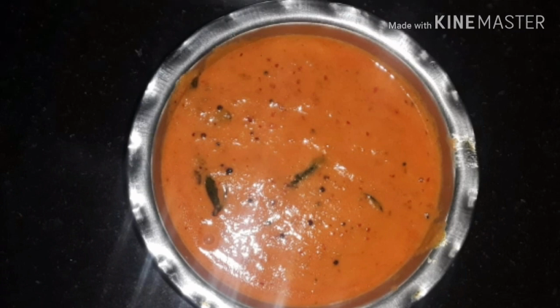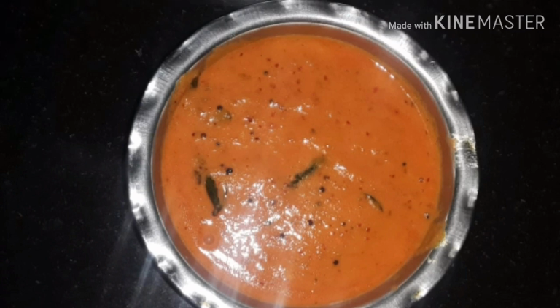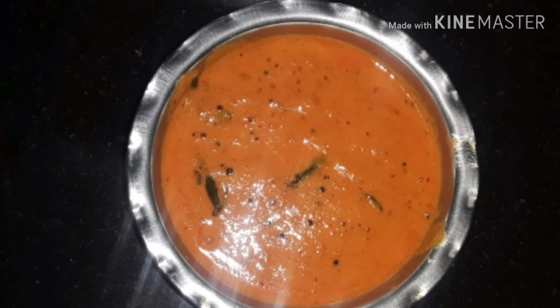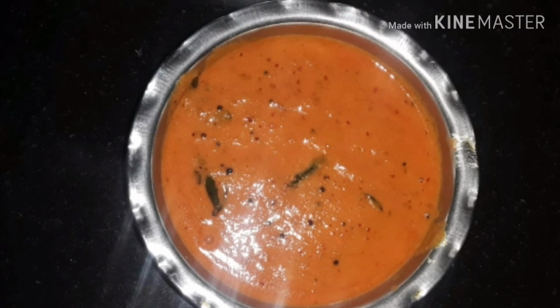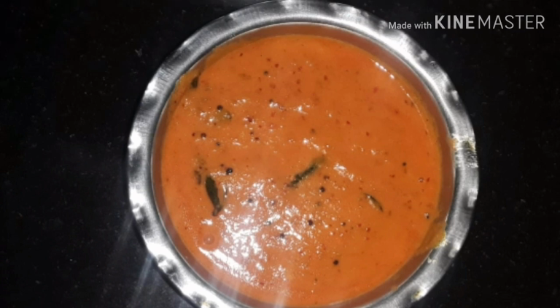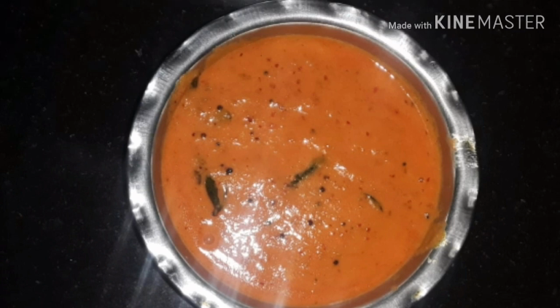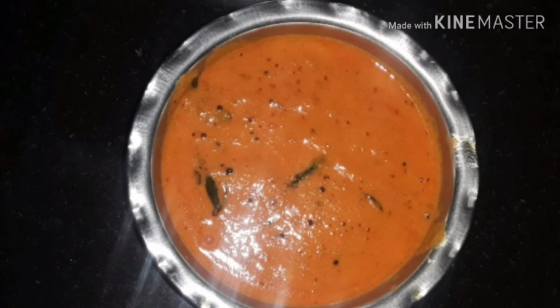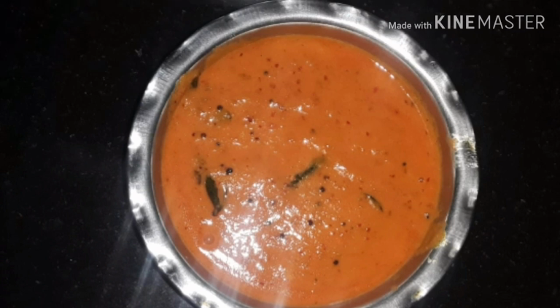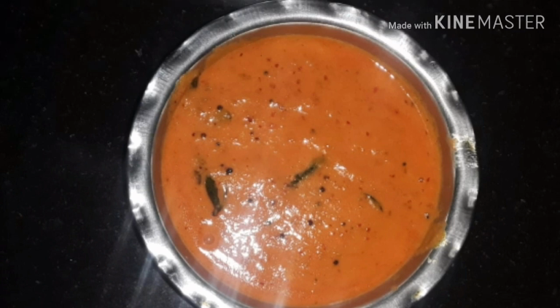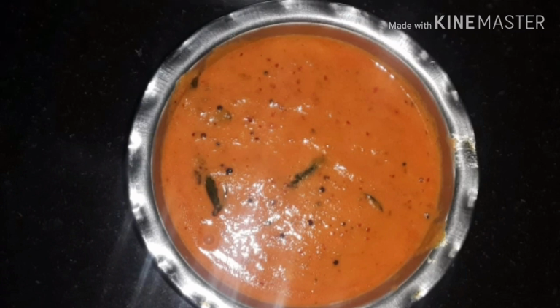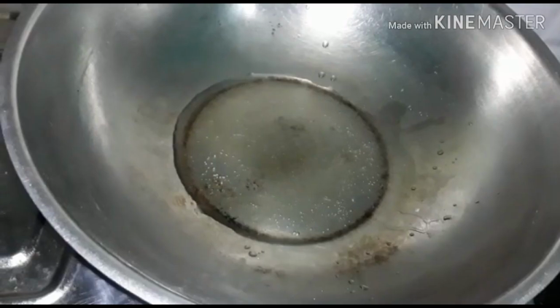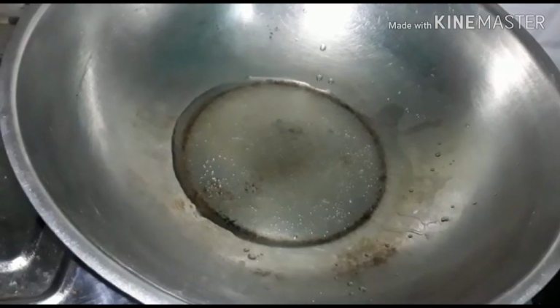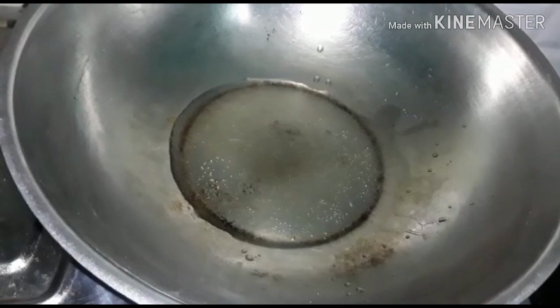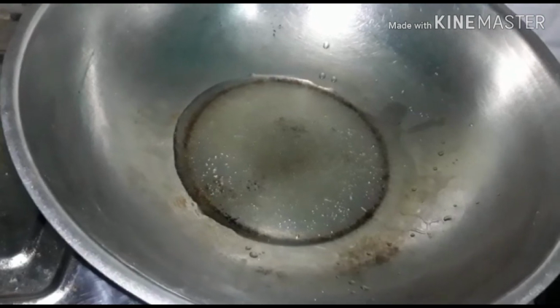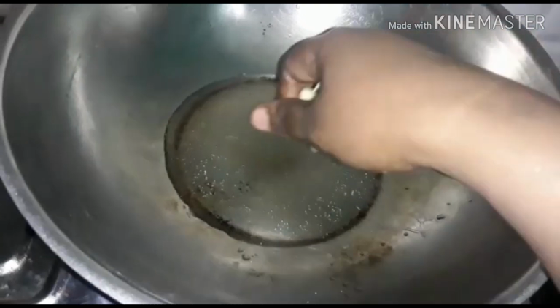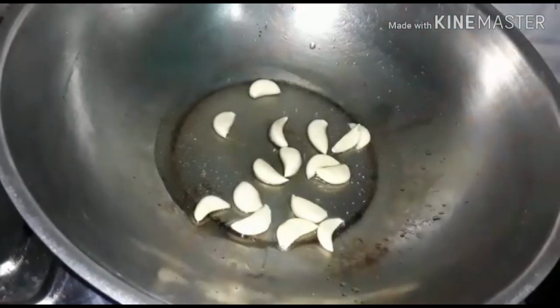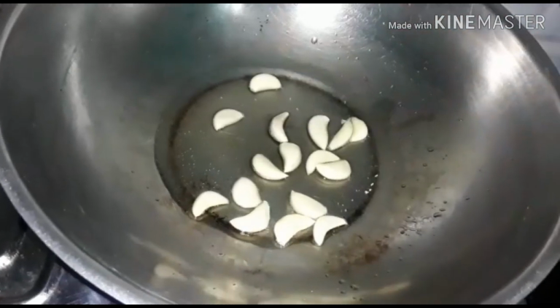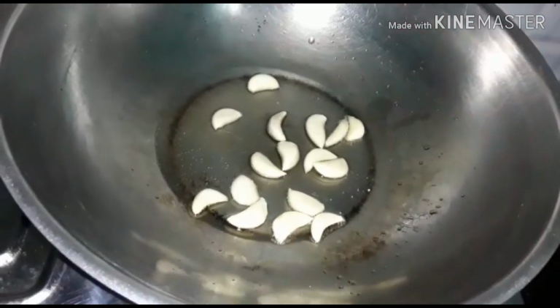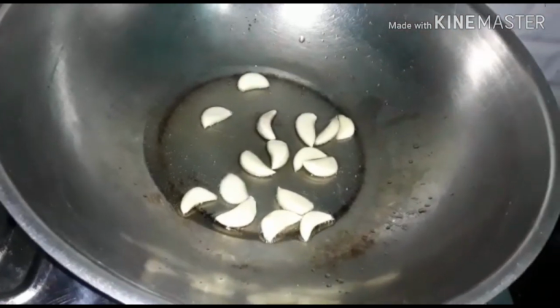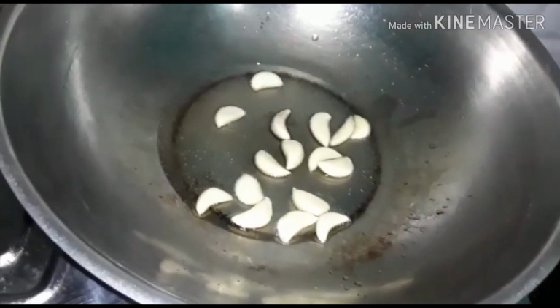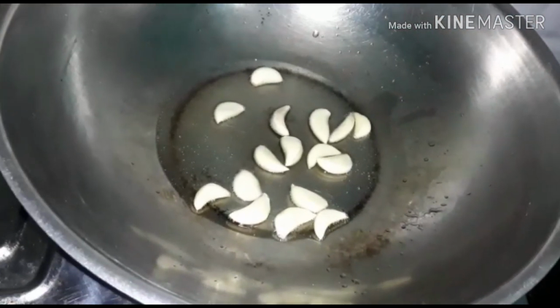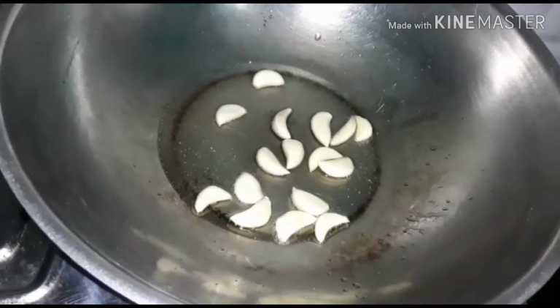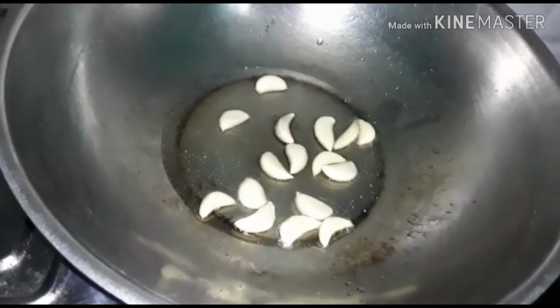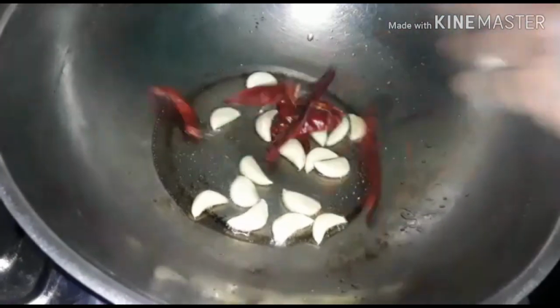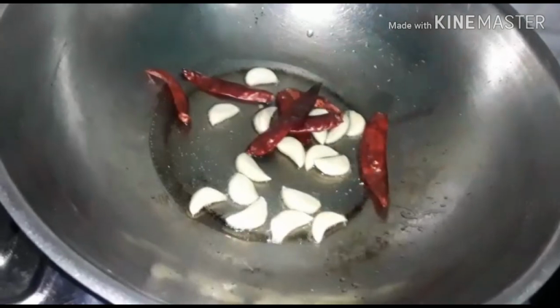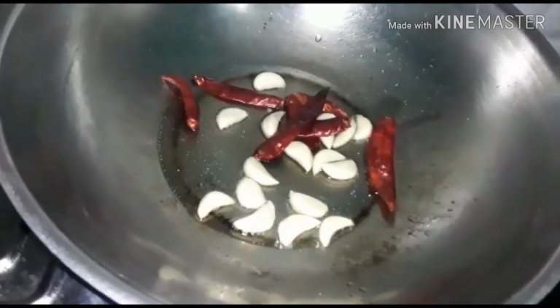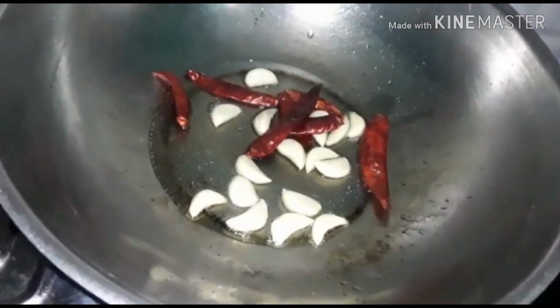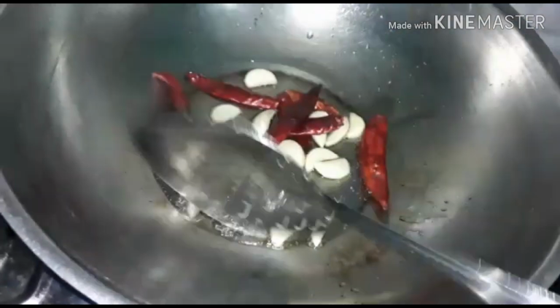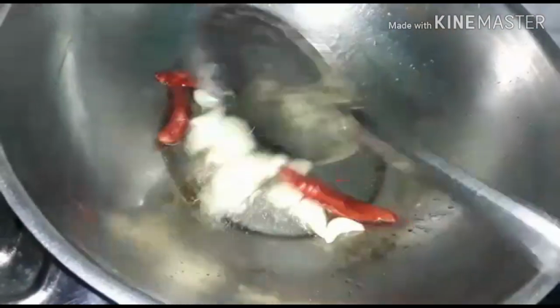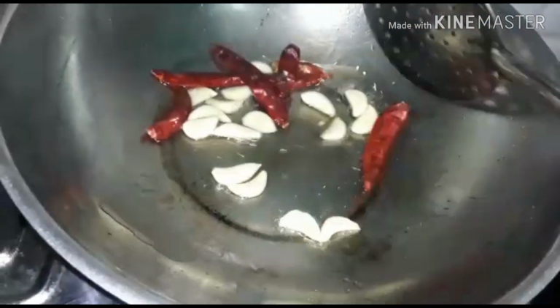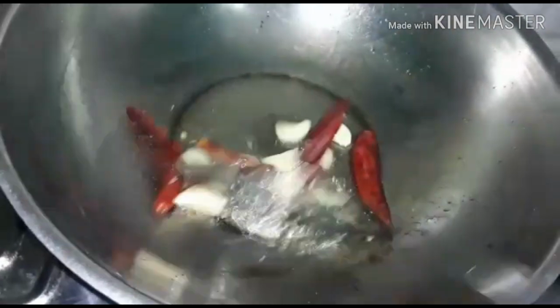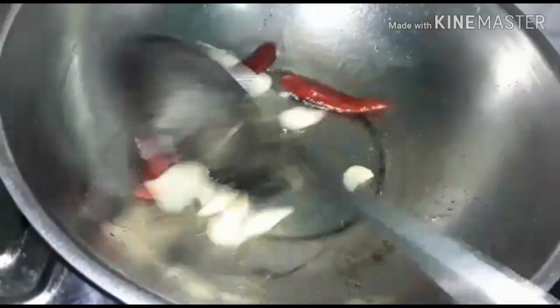Hi friends, welcome to the Thakali Pound Chattani. In the store, you can add 3 tablespoons of the food. You can add 10 tablespoons of the food. You can add 5 tablespoons of the food.